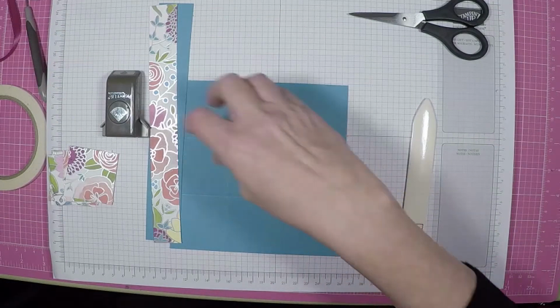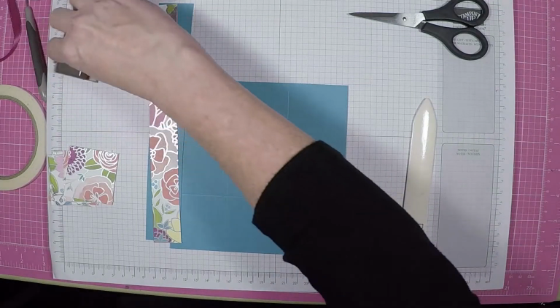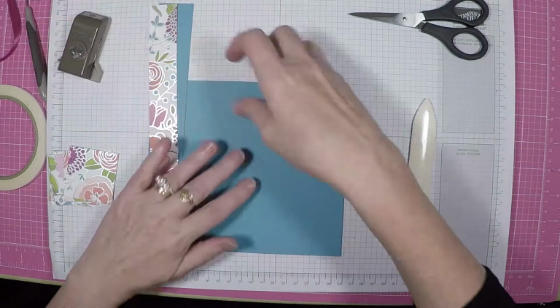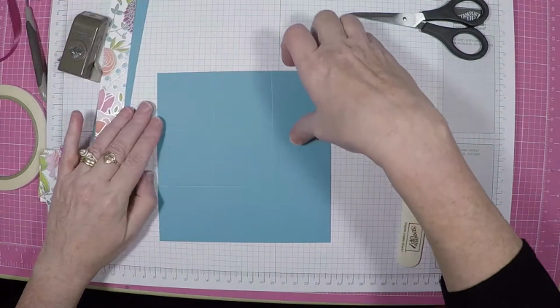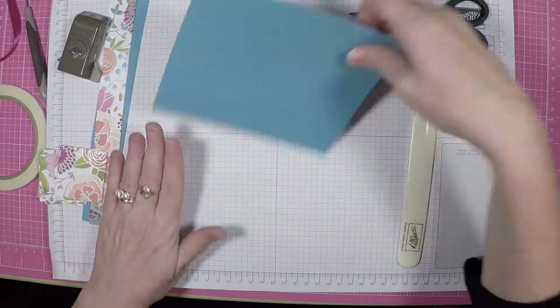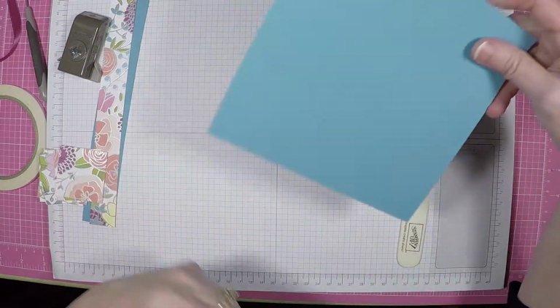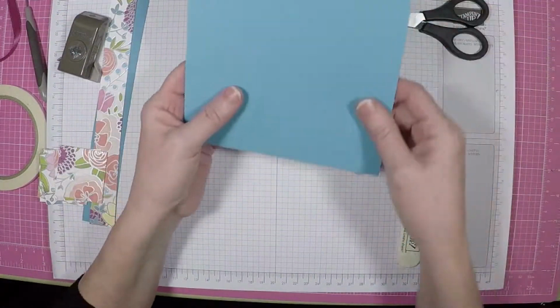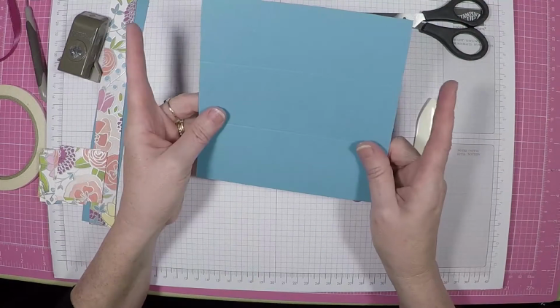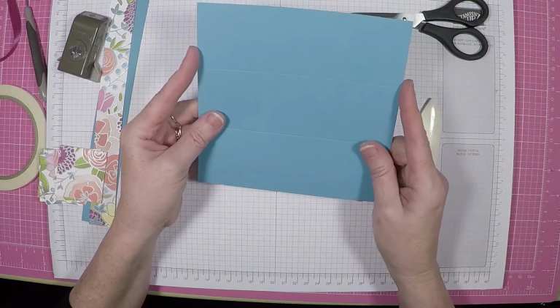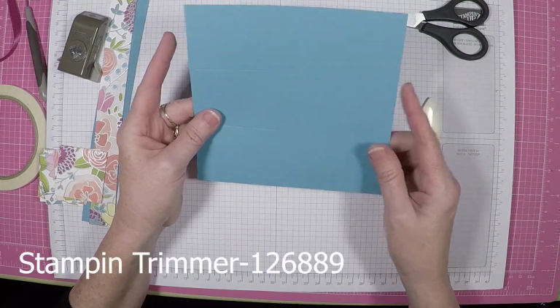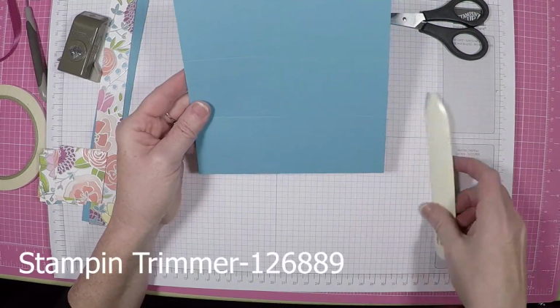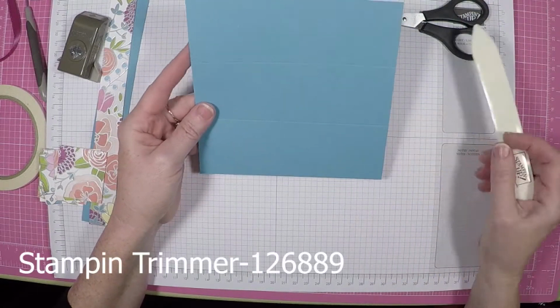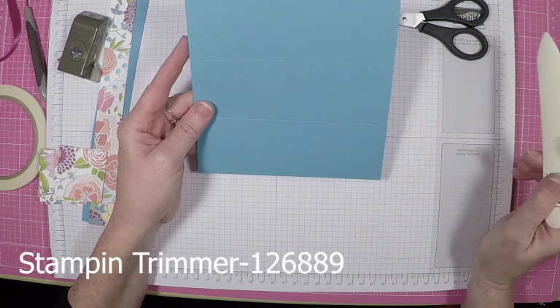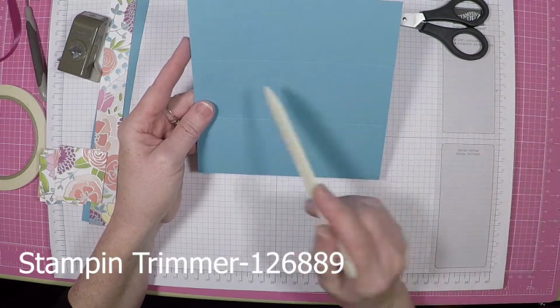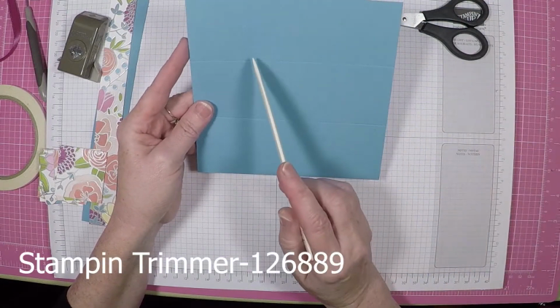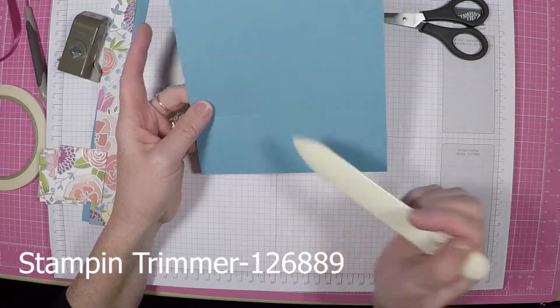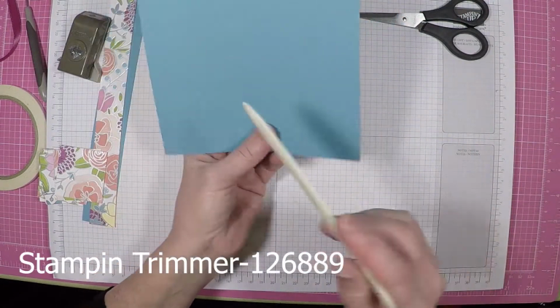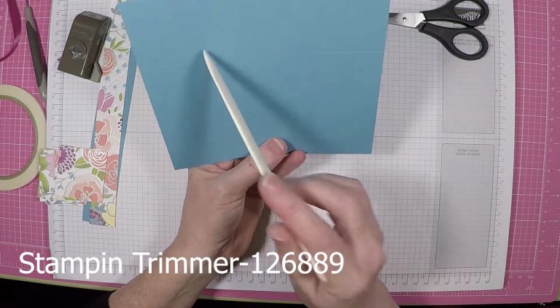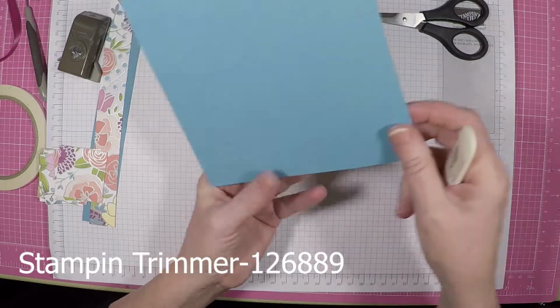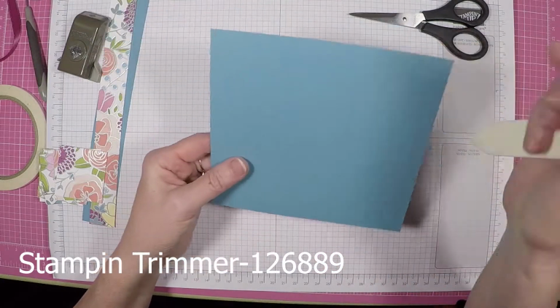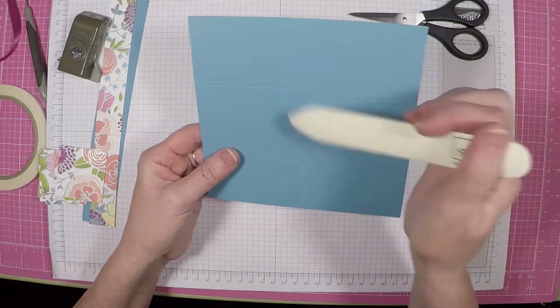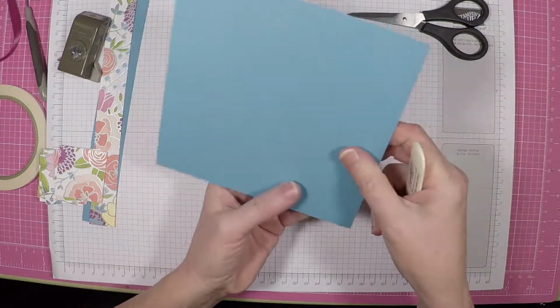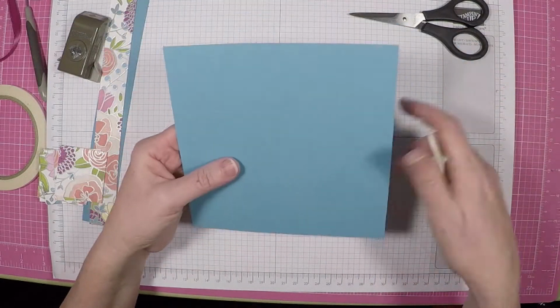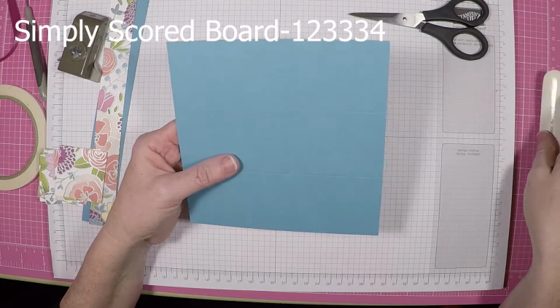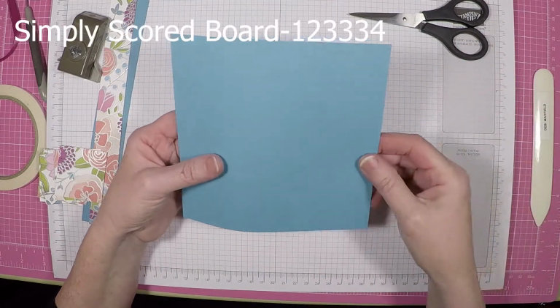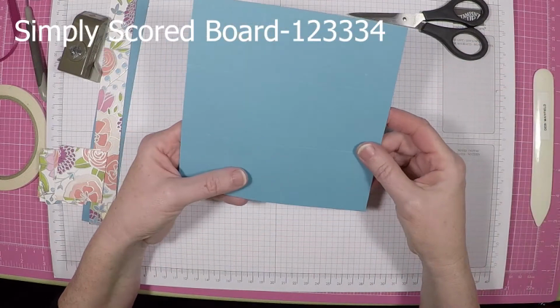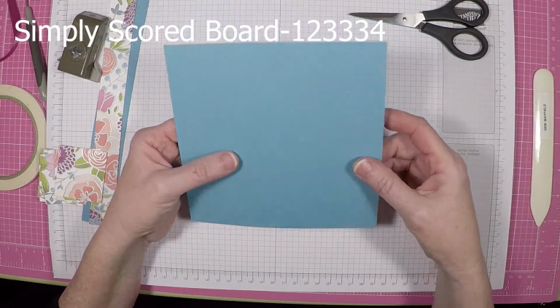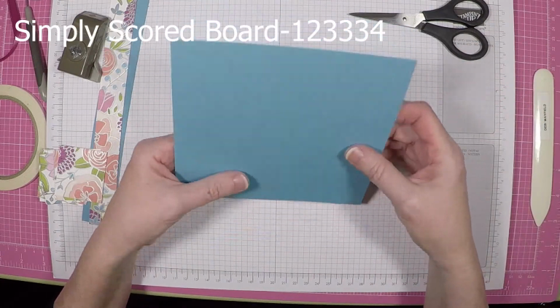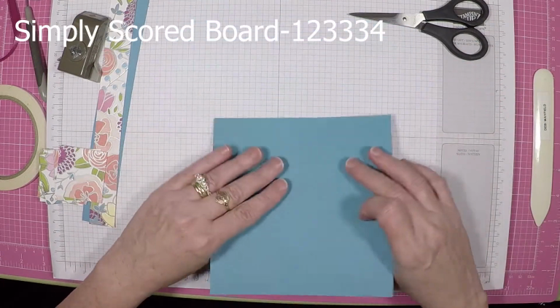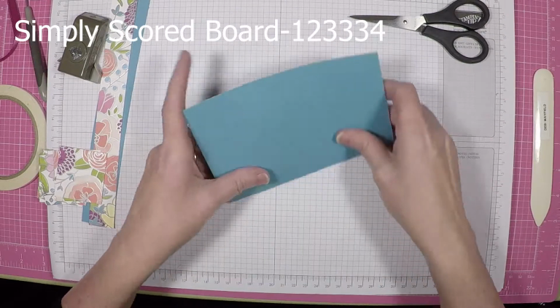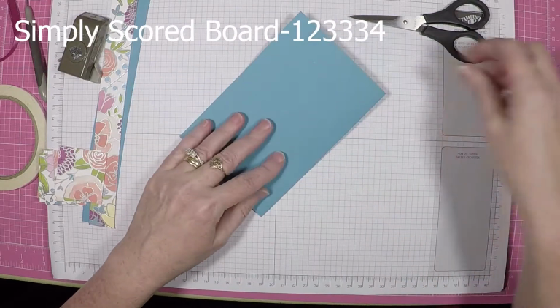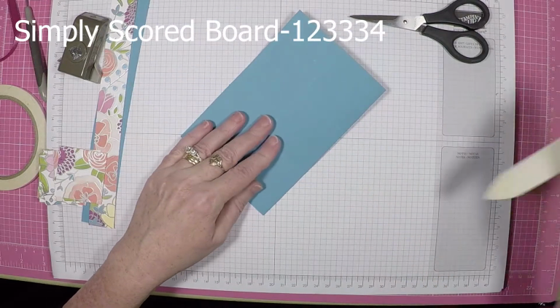To start we need a piece of cardstock that is six by six inches and then we're going to score it at two inches on each side. Just keep going around two inches. Very easy. So let's fold and burnish that.